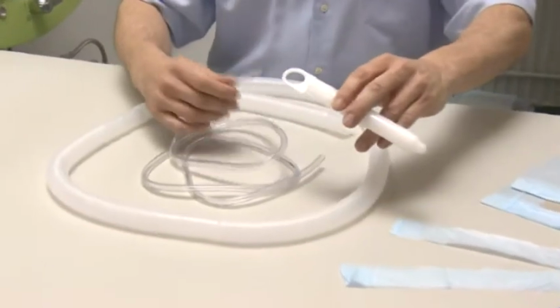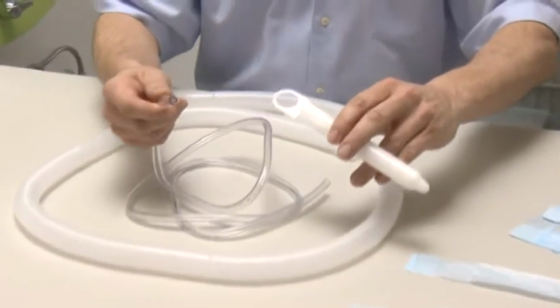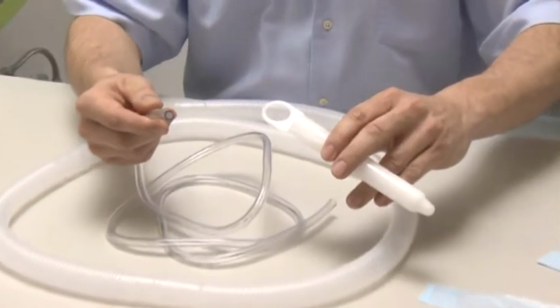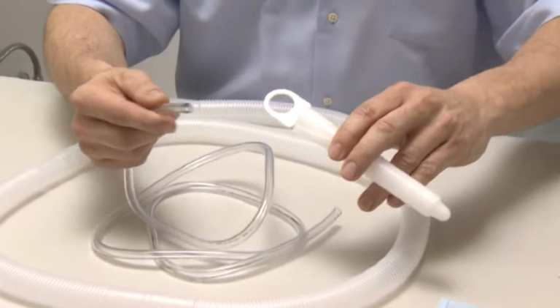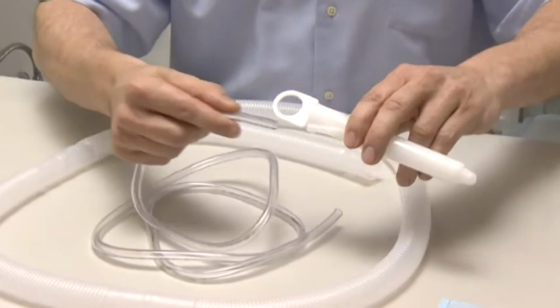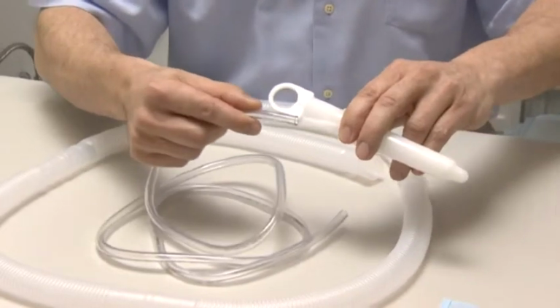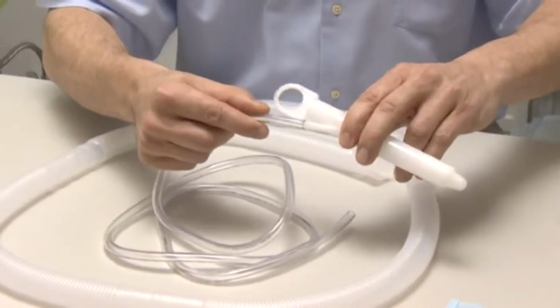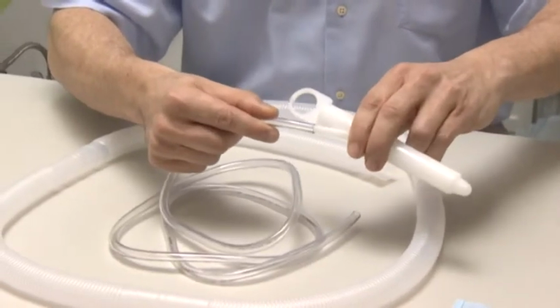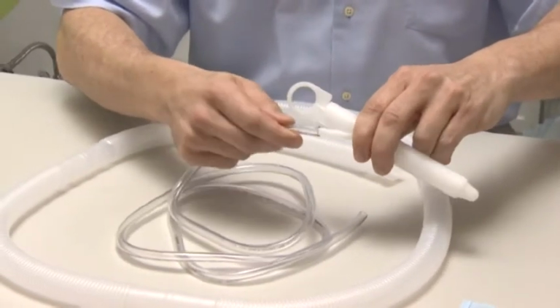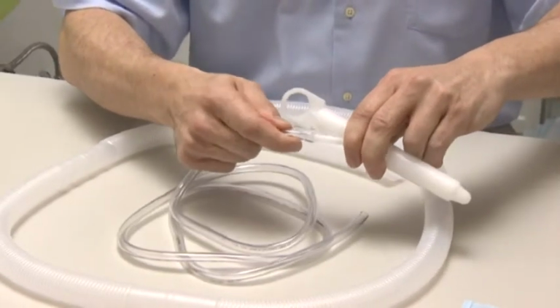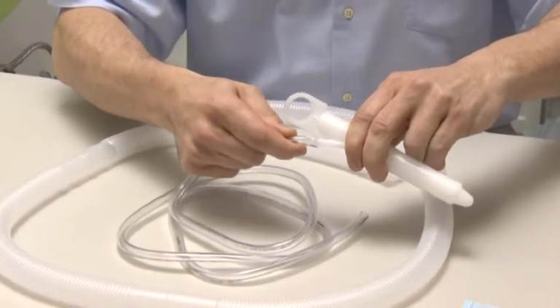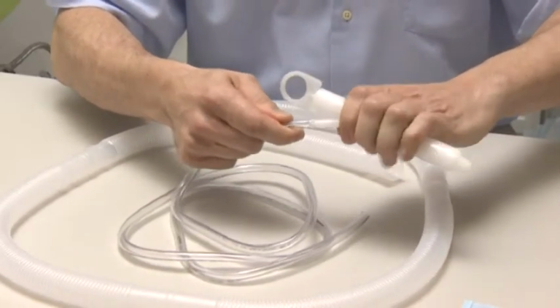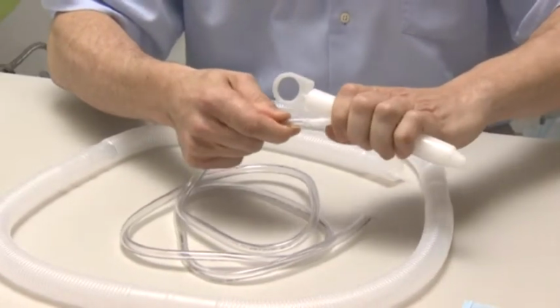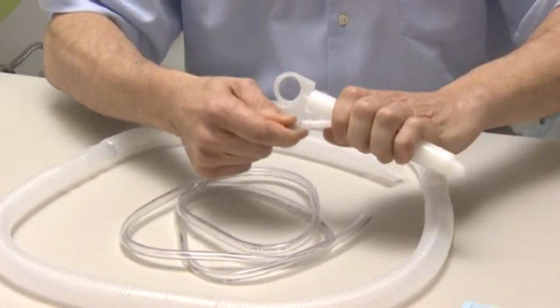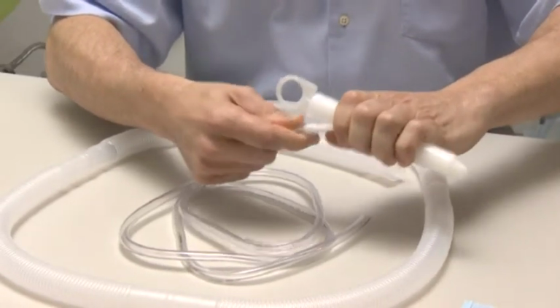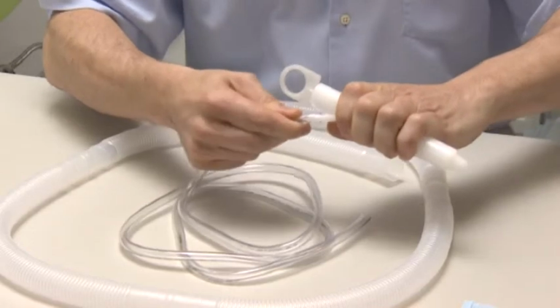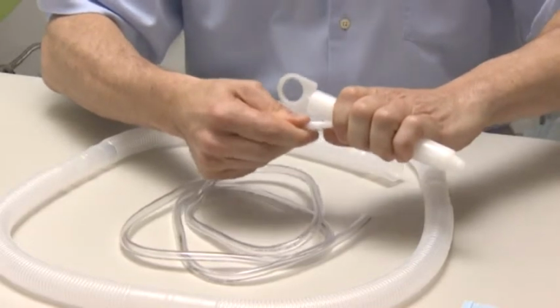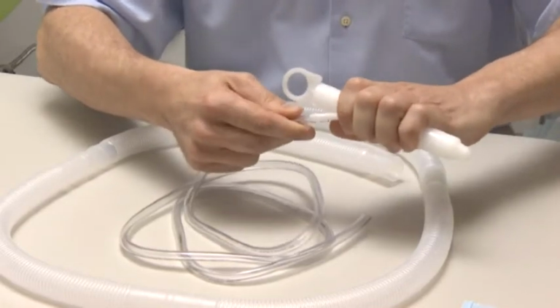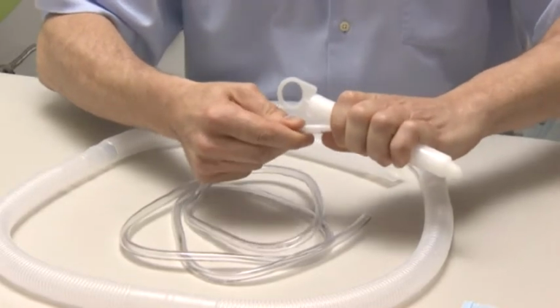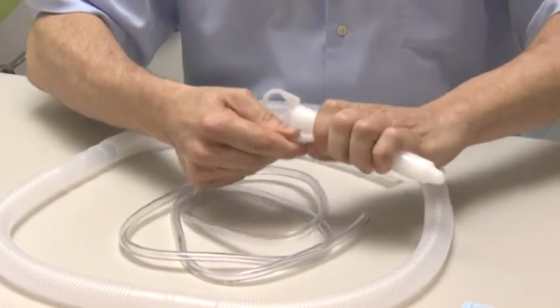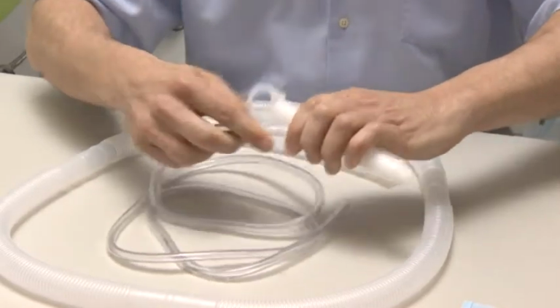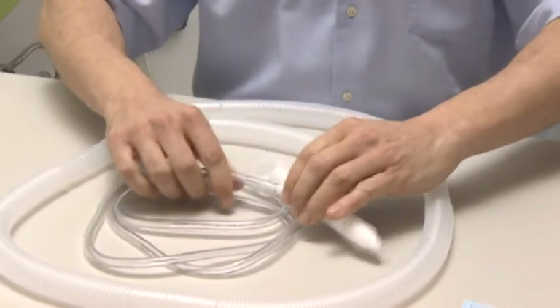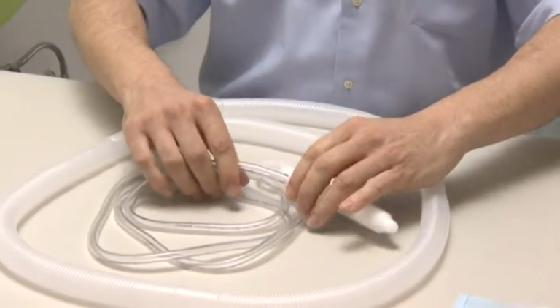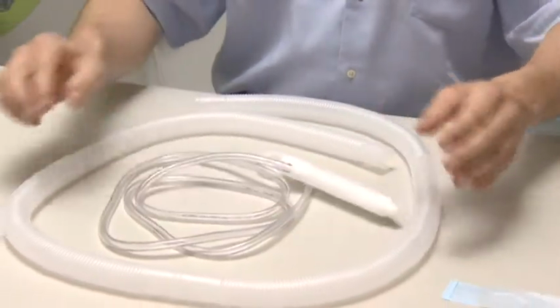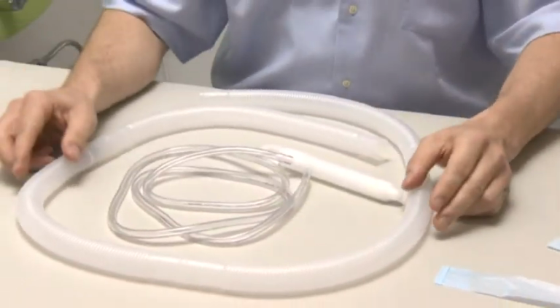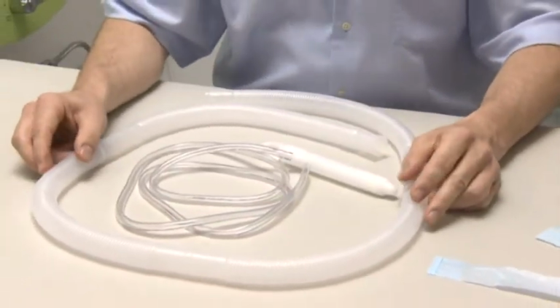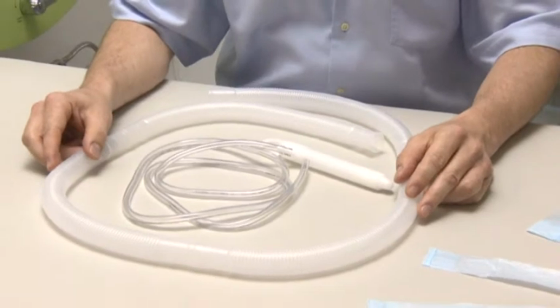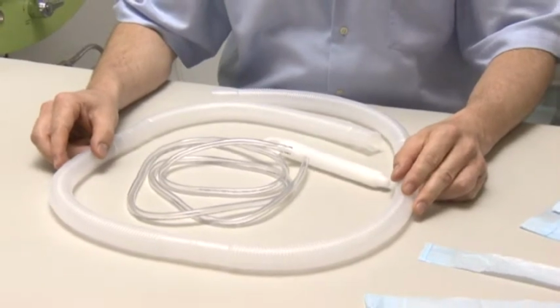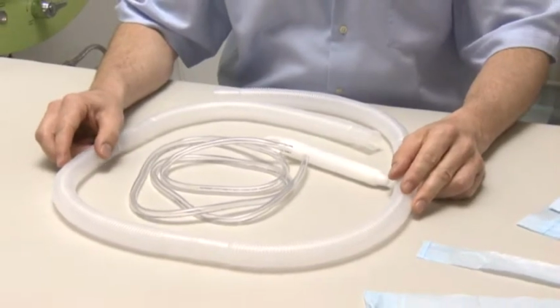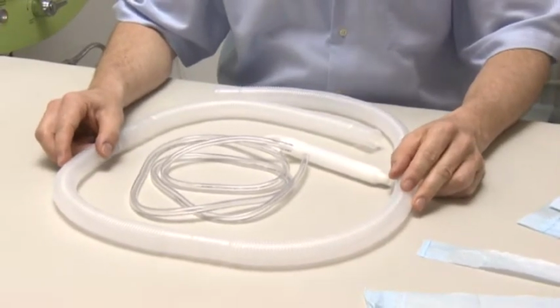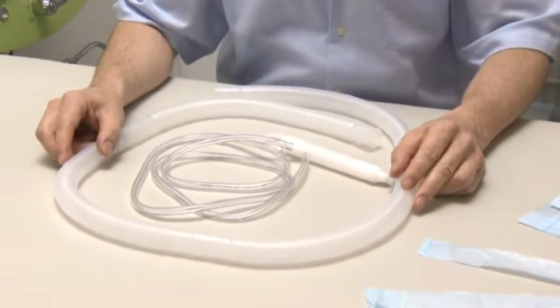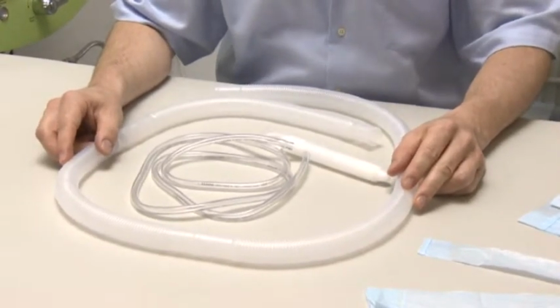I apply the water intake hose to the speculum. The draining hose is only mounted once the patient is on the table.